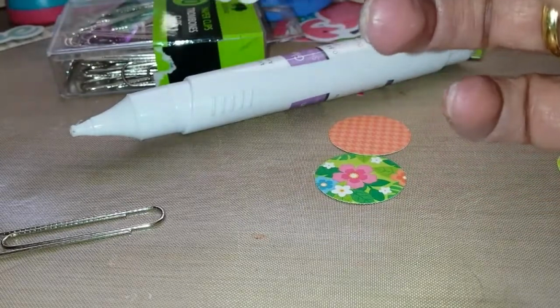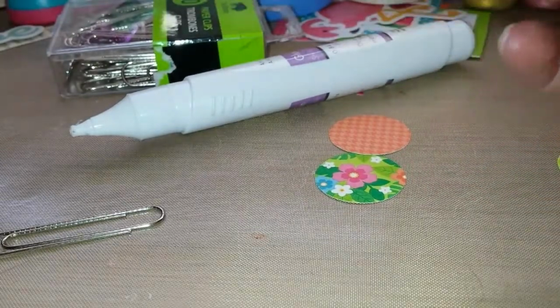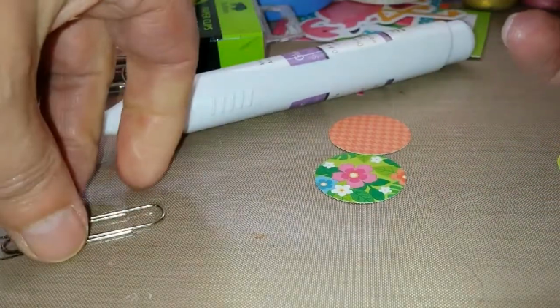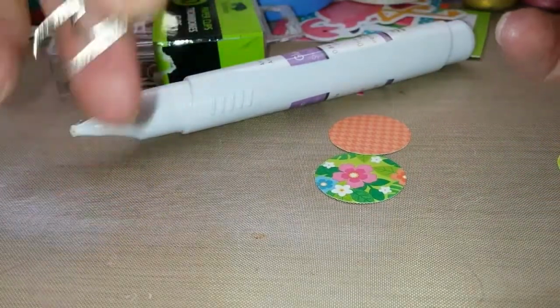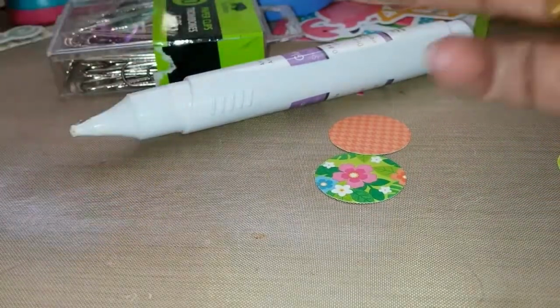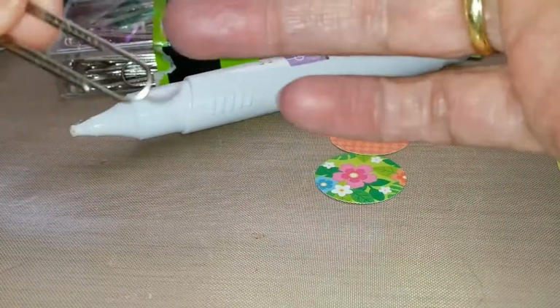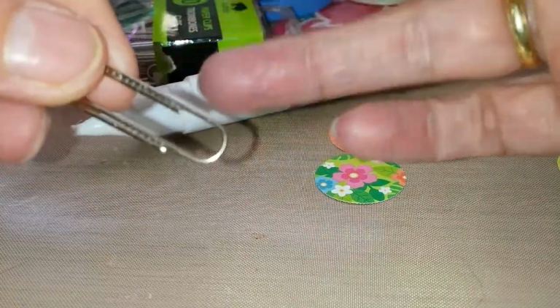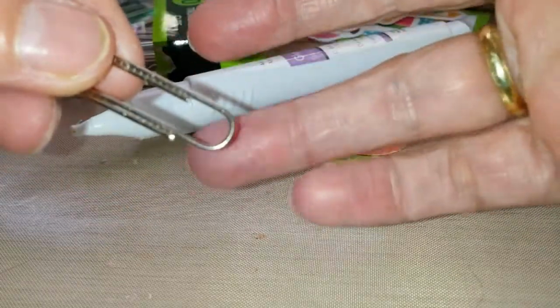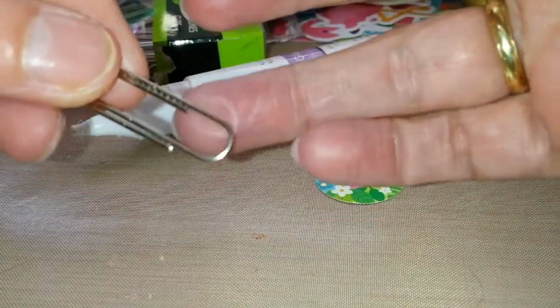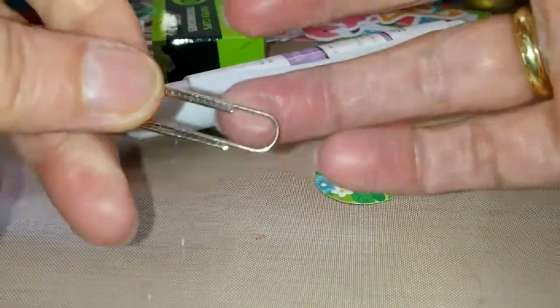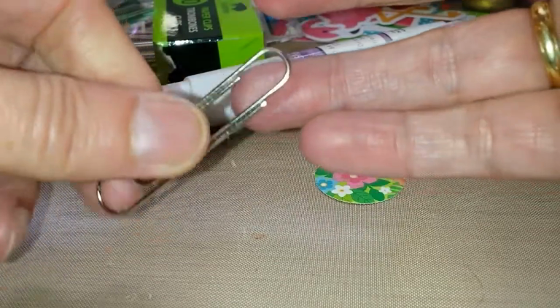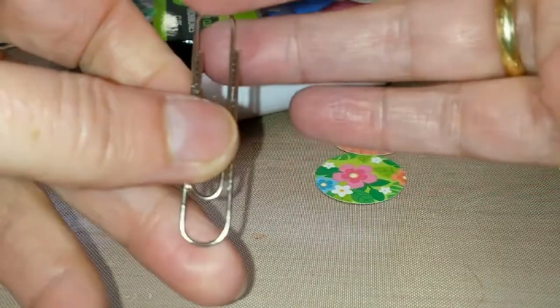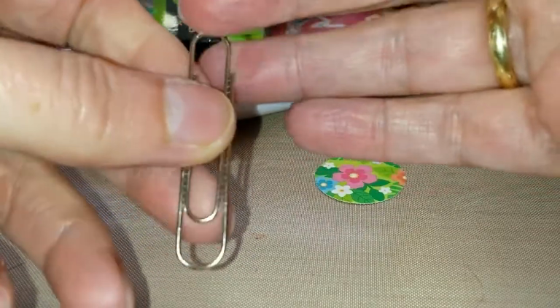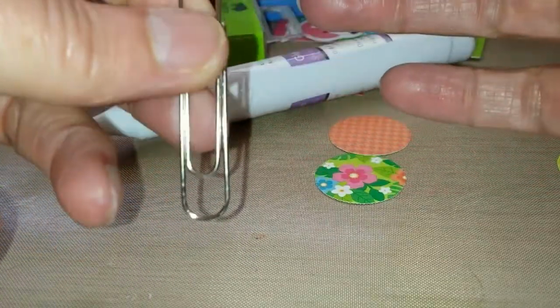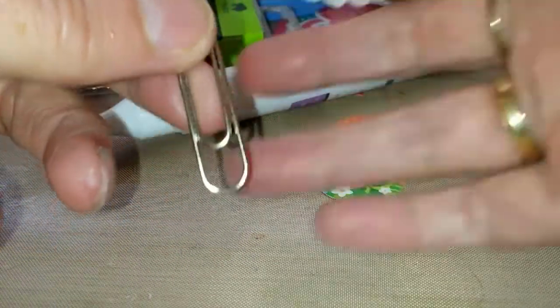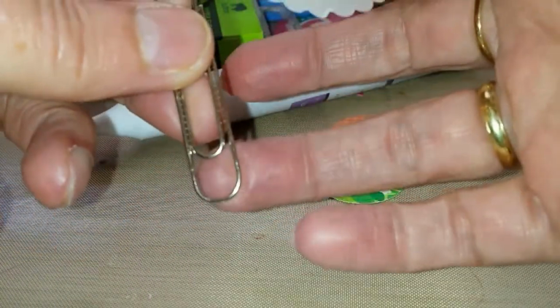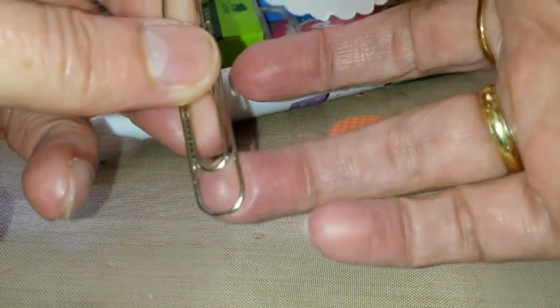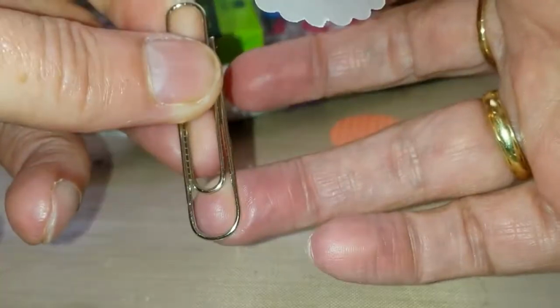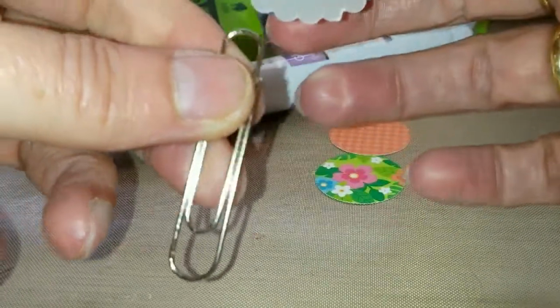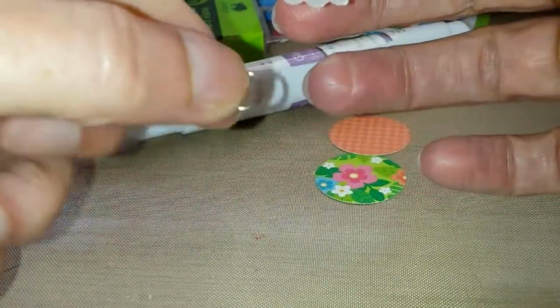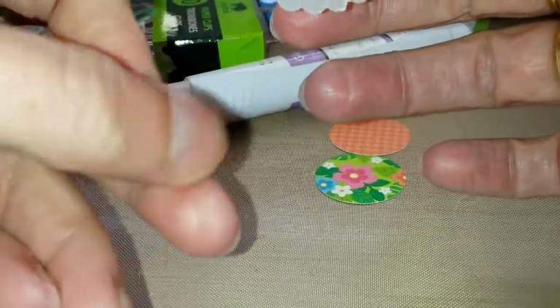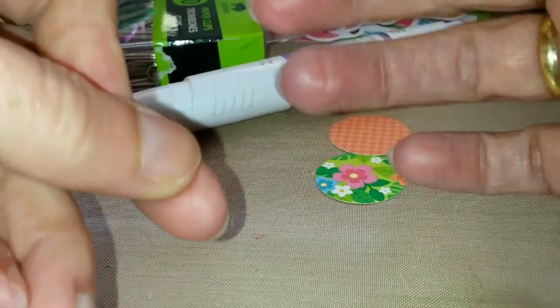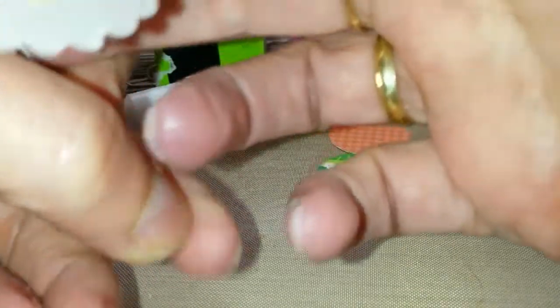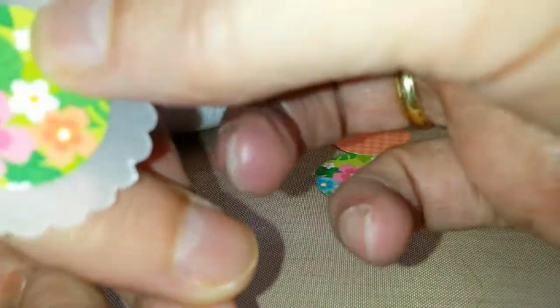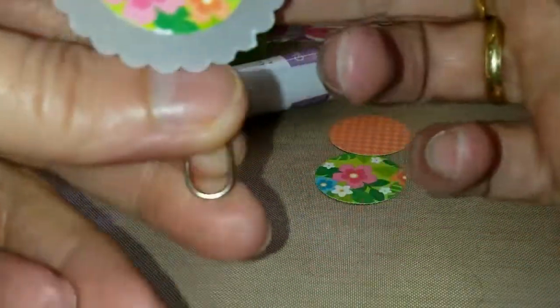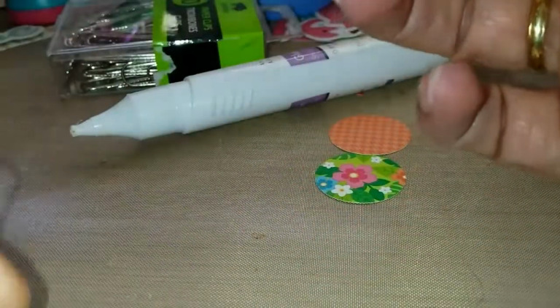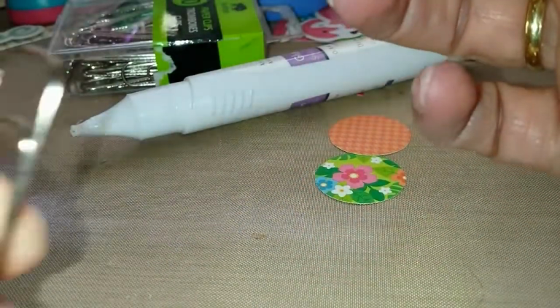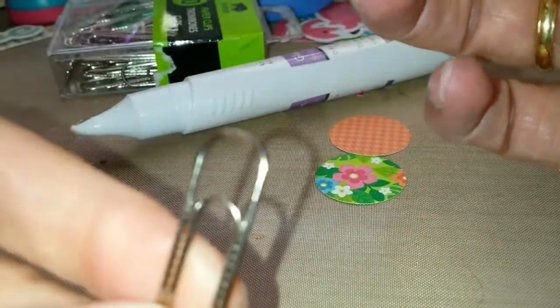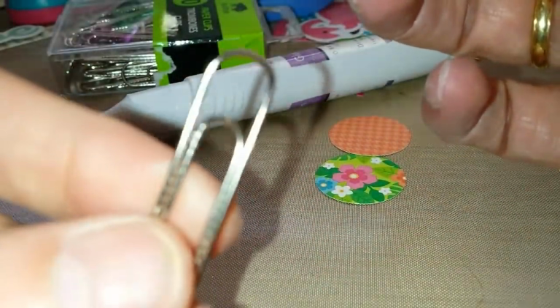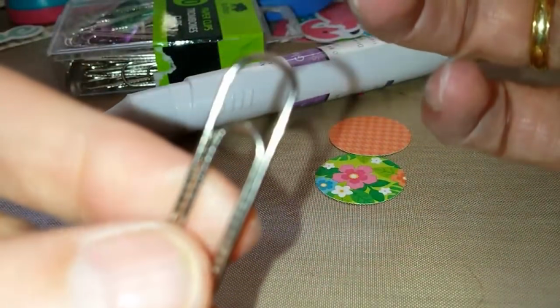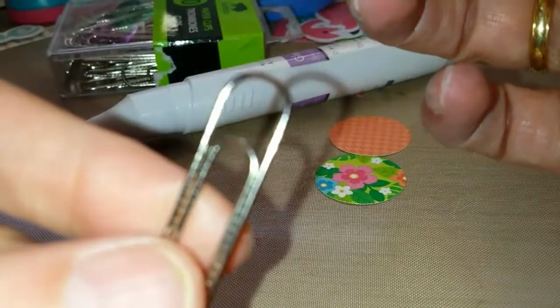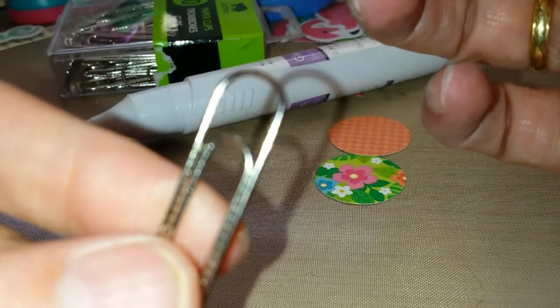You want to make sure that you get this part of the paper clip, because then you can still slide this on, right? So don't, by accident, turn it around and use the top part, because that won't work.